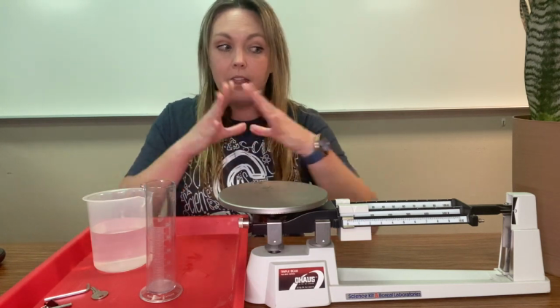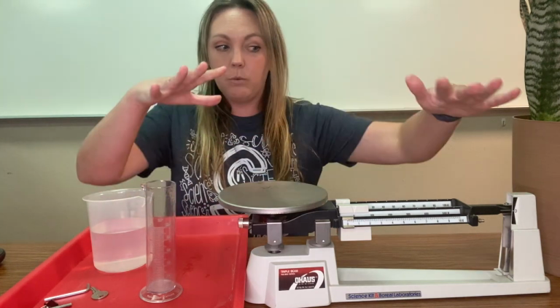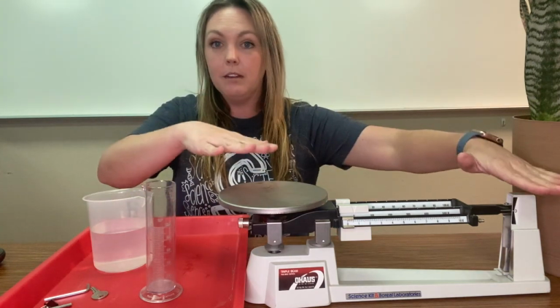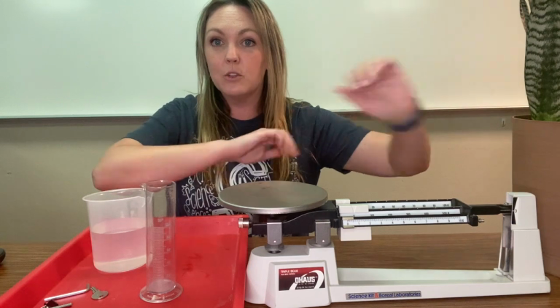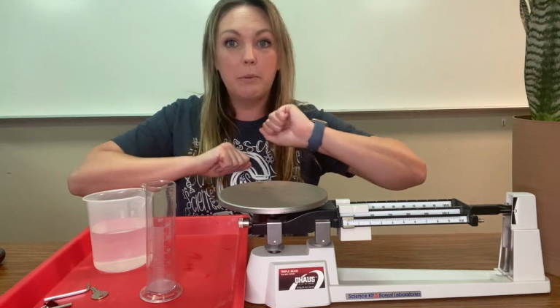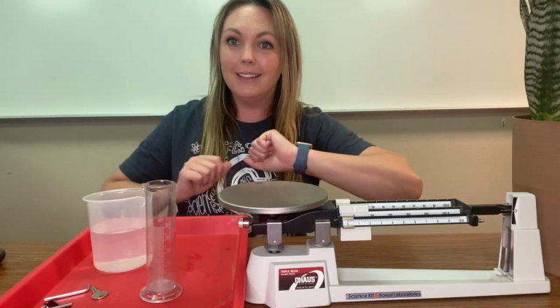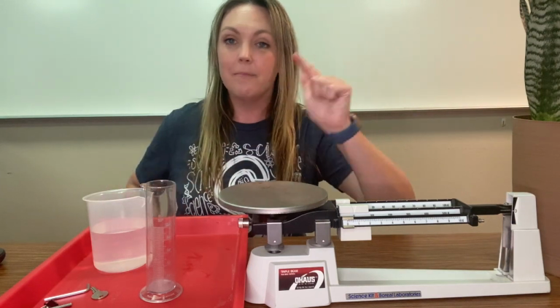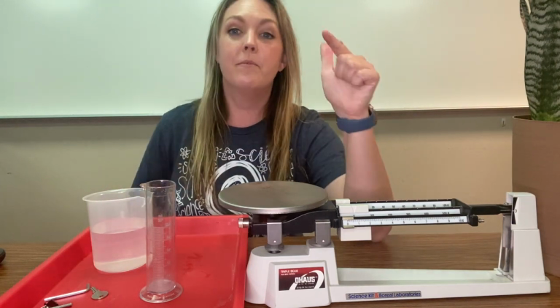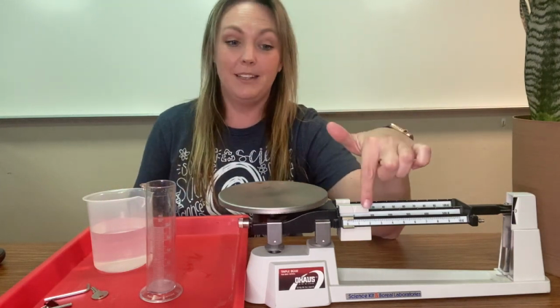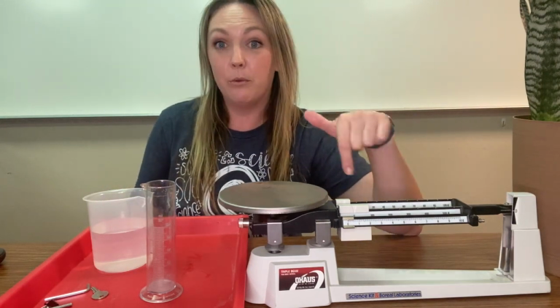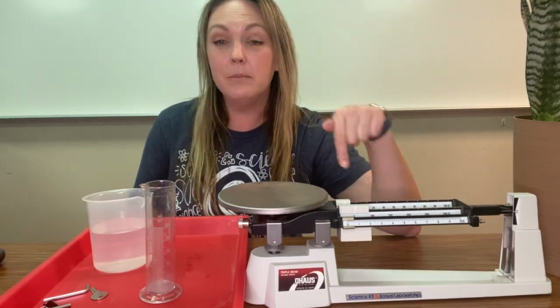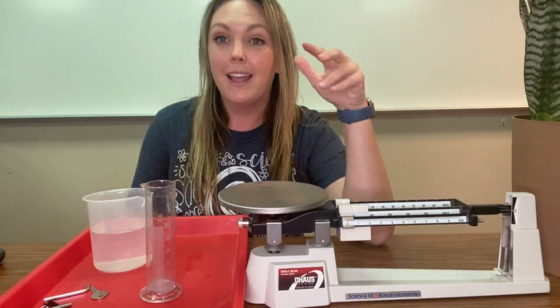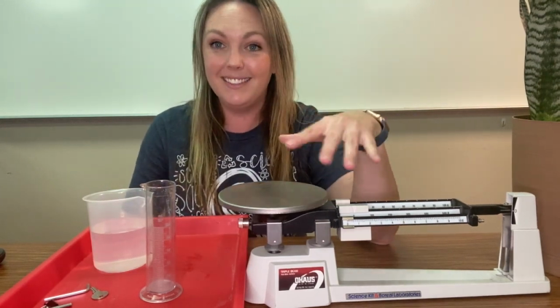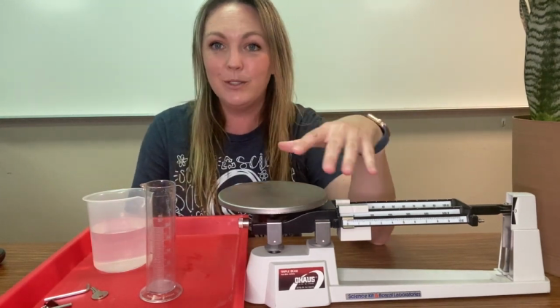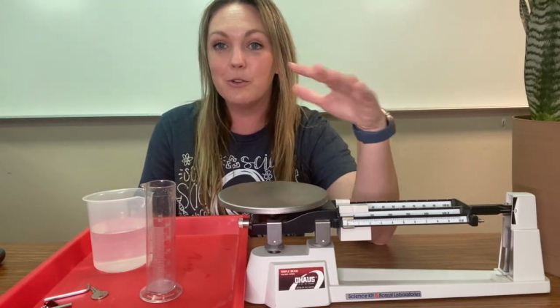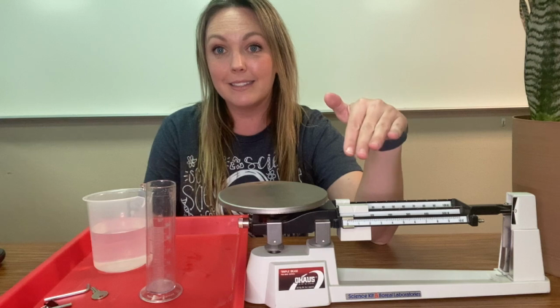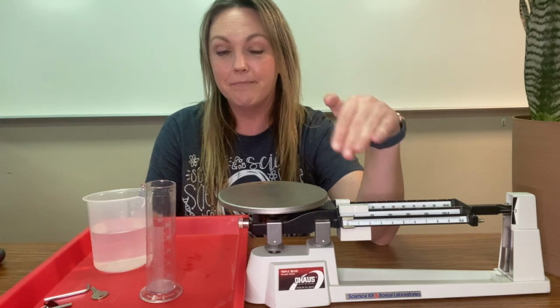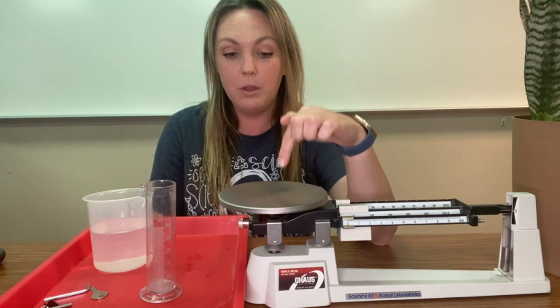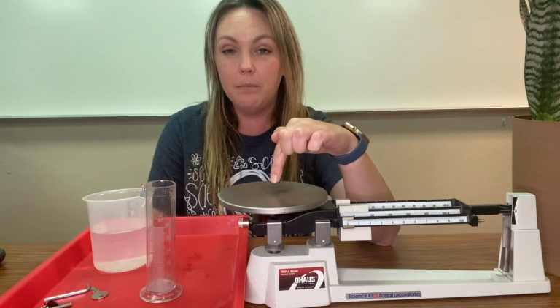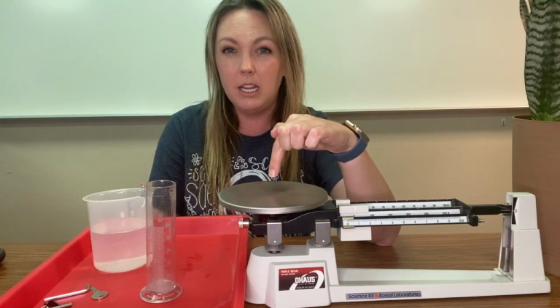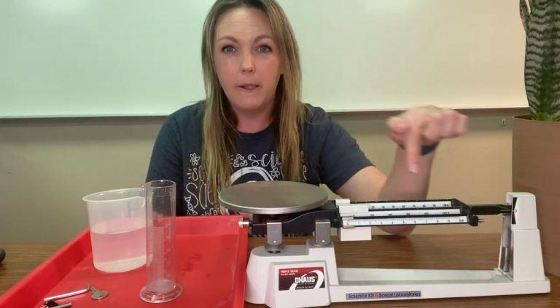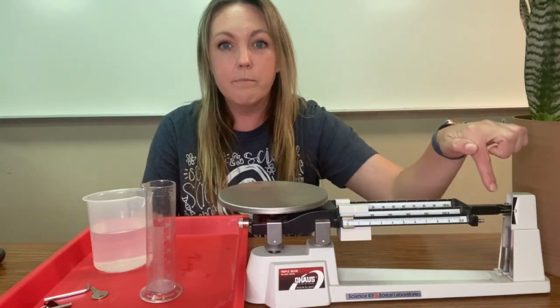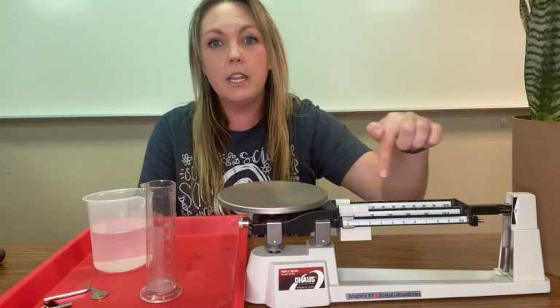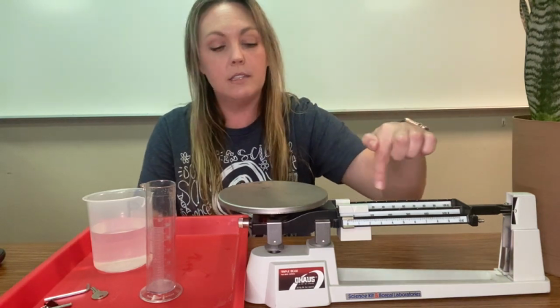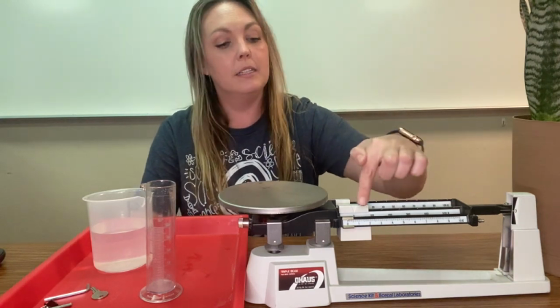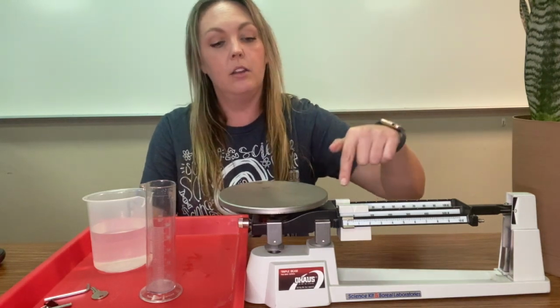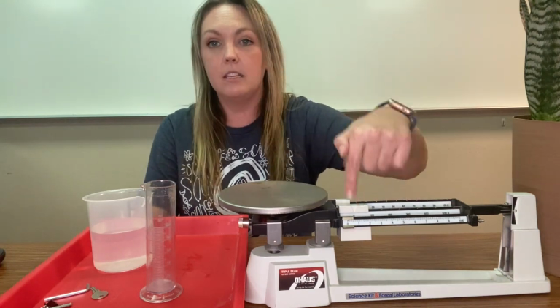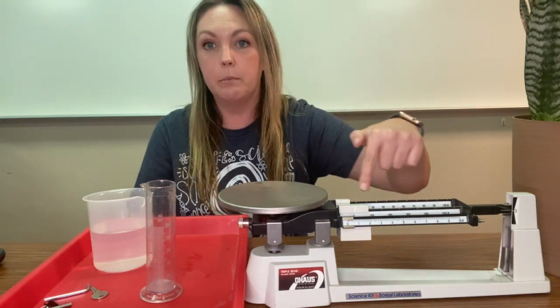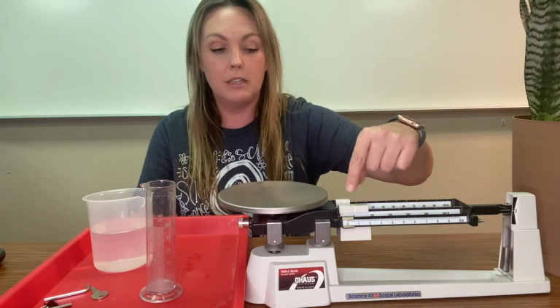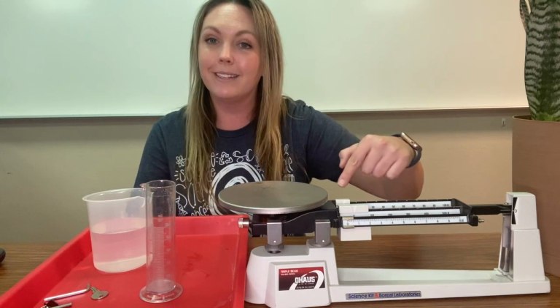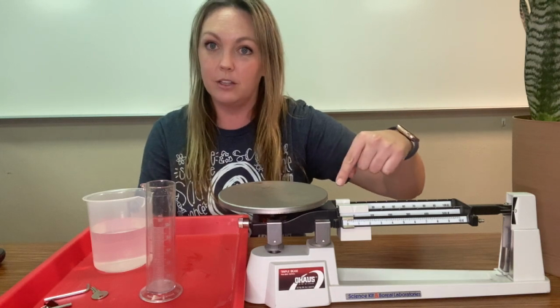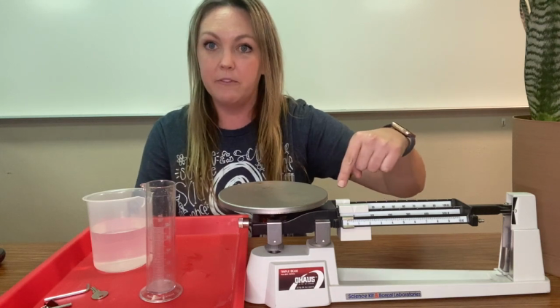This right here is a triple beam balance — there are three beams — and this is used to measure mass. If we put something on here, we're measuring against the balance of these triple beams and the weights that are on top of them.